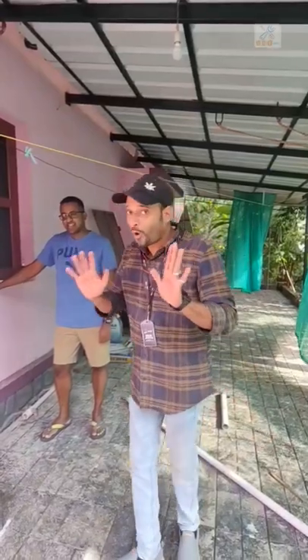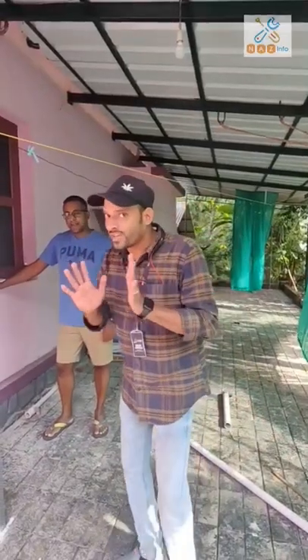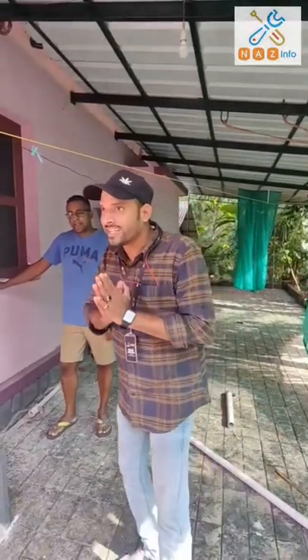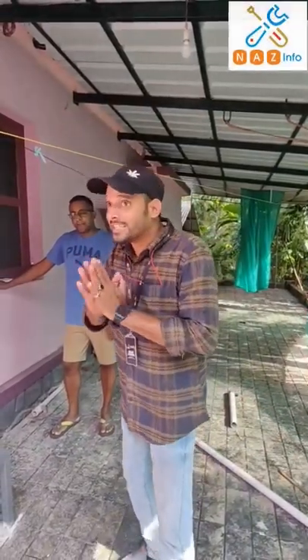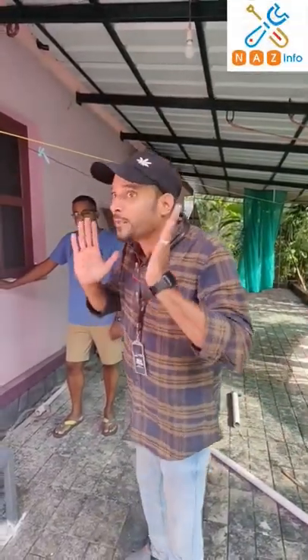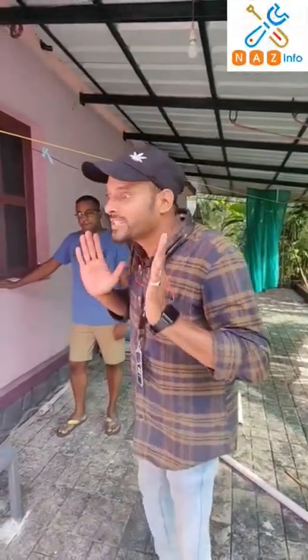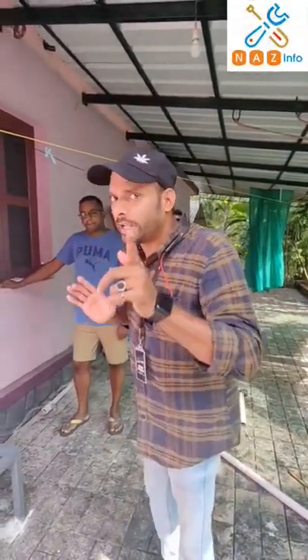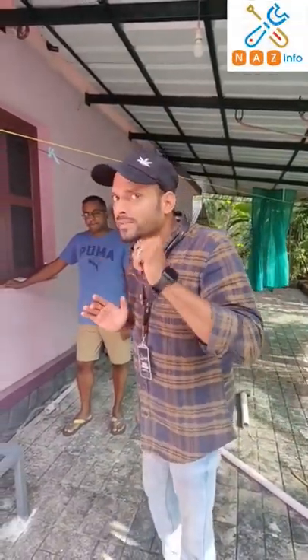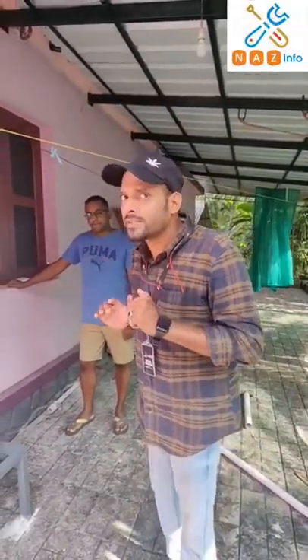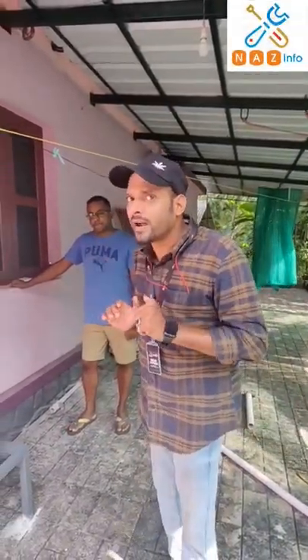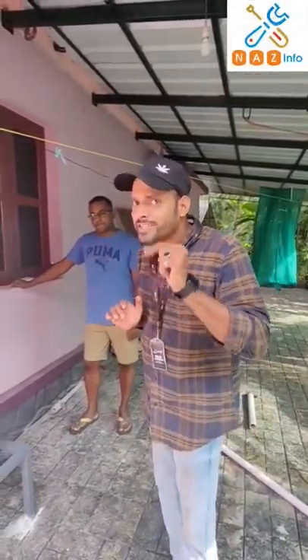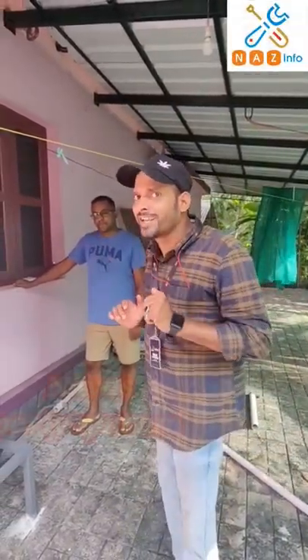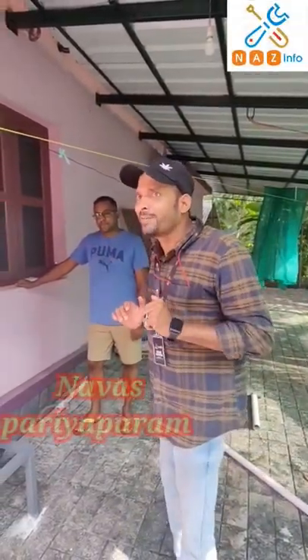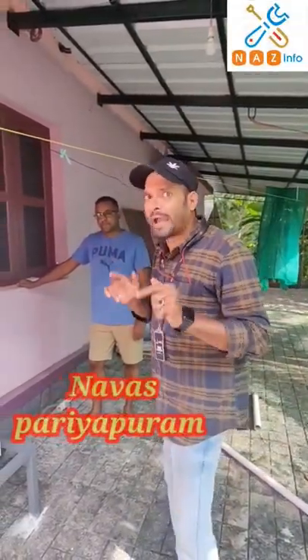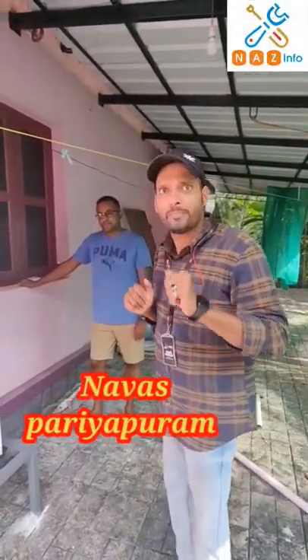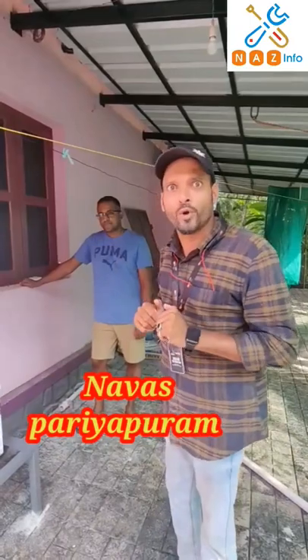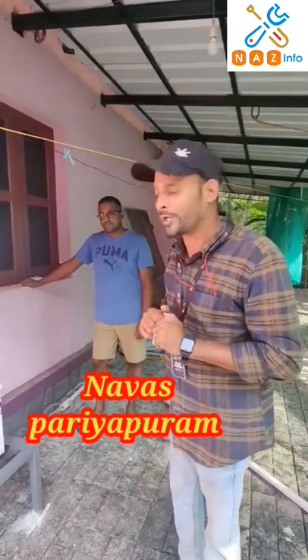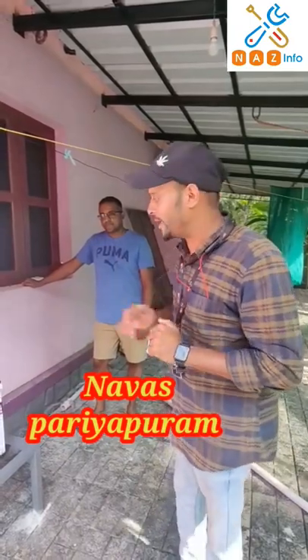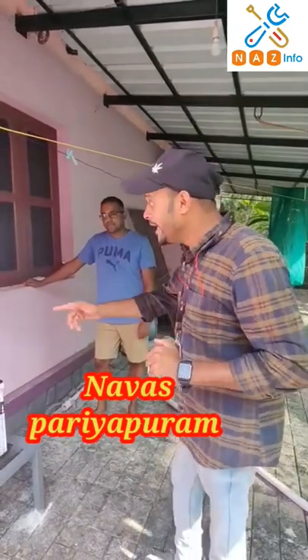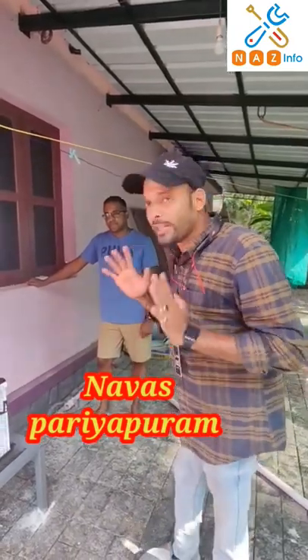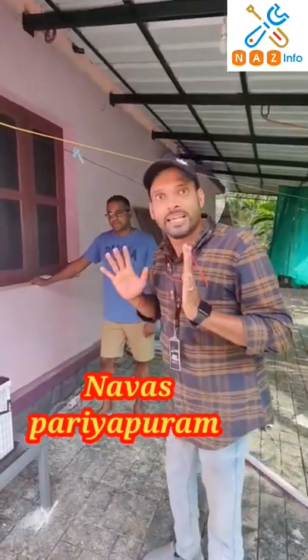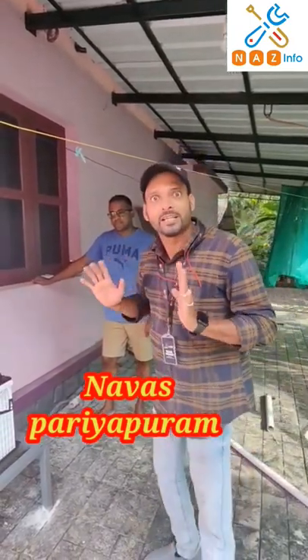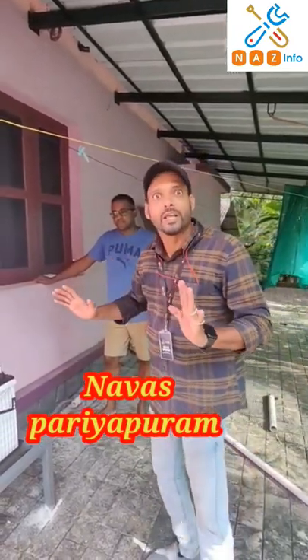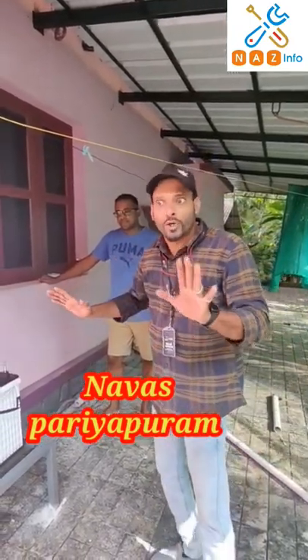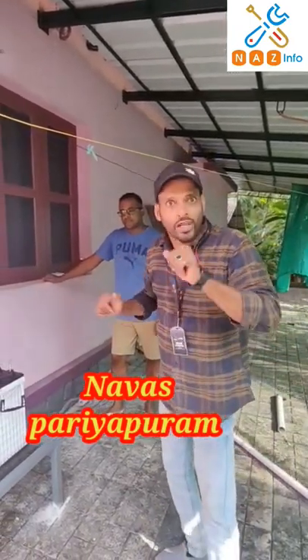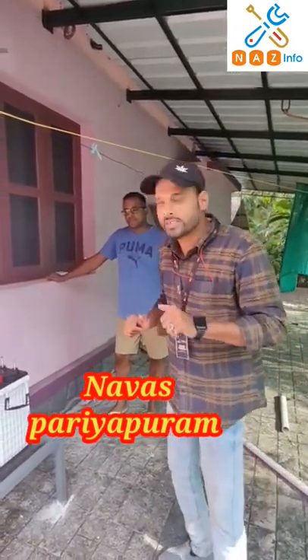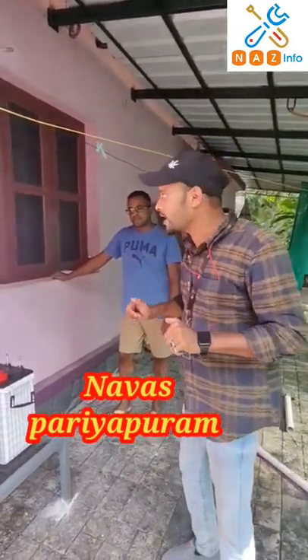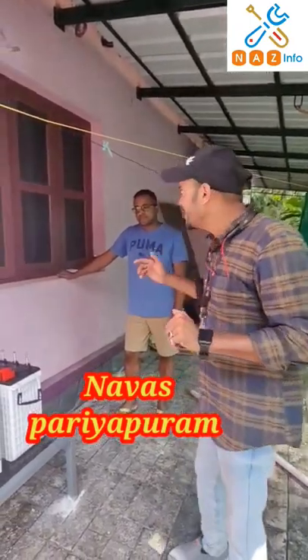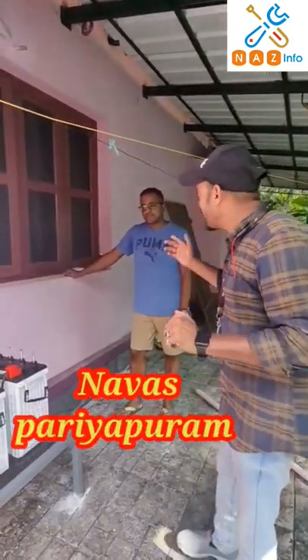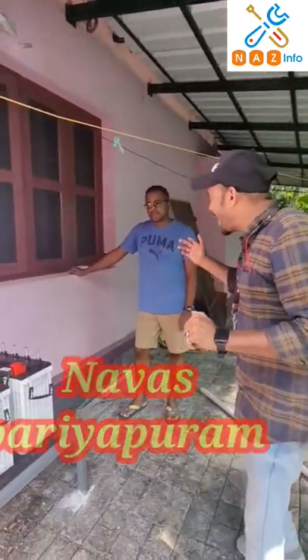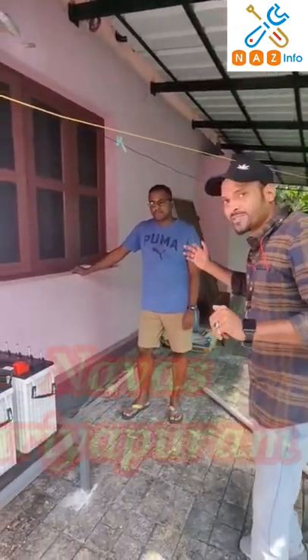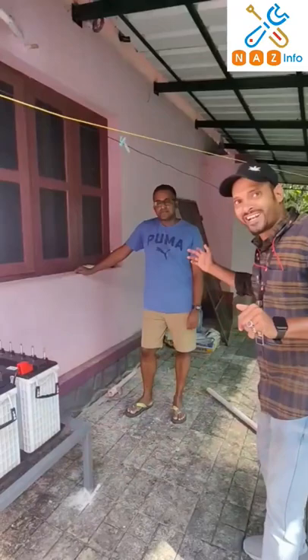Okay, friends, we are going to install a 2KW system here in the district of Myram & P.O.L. We are going to install a 2KW system at Anubisar.